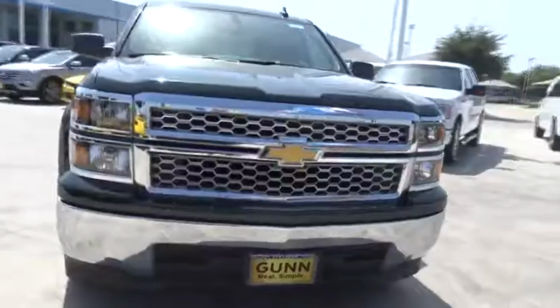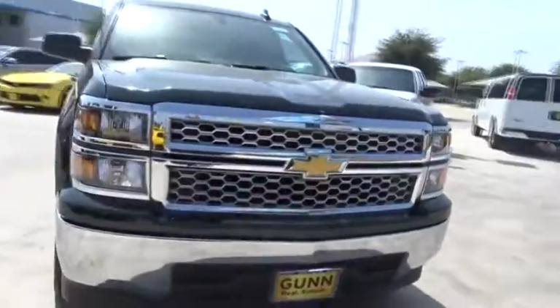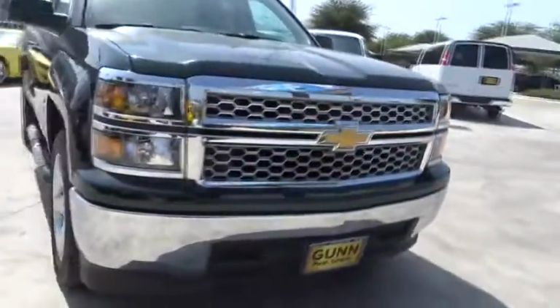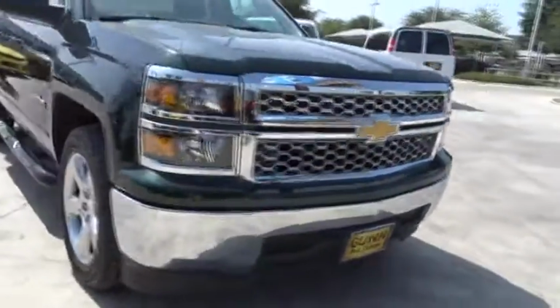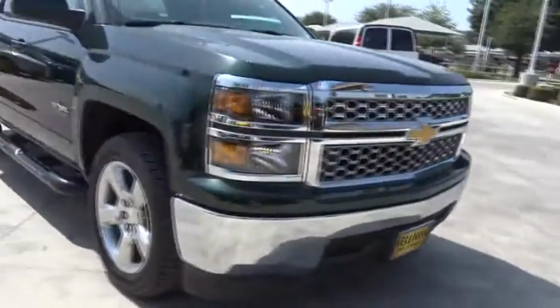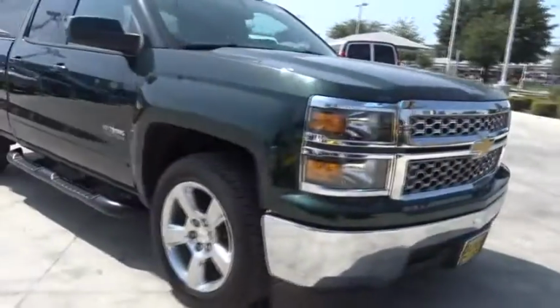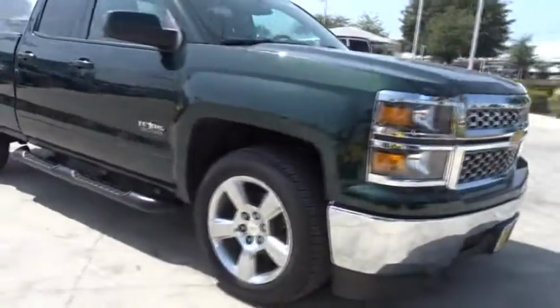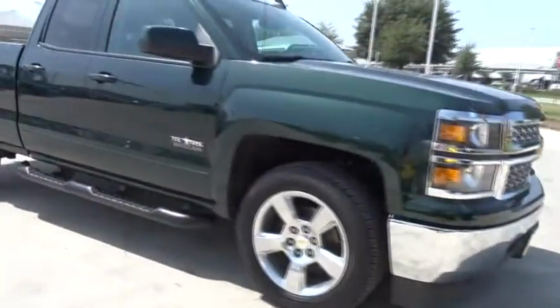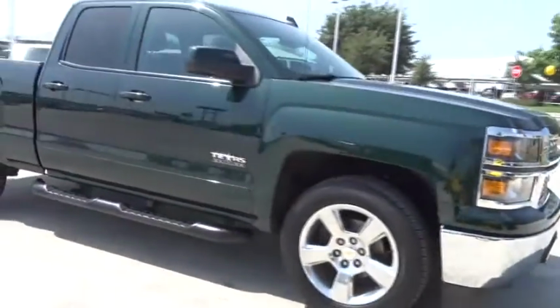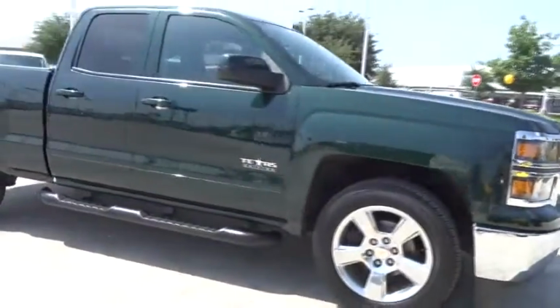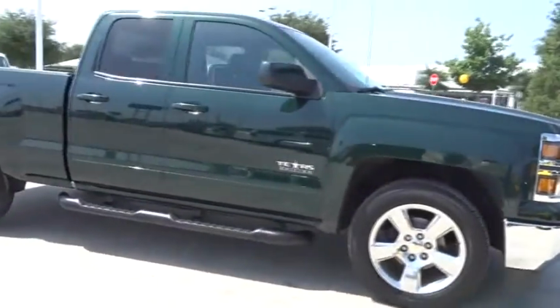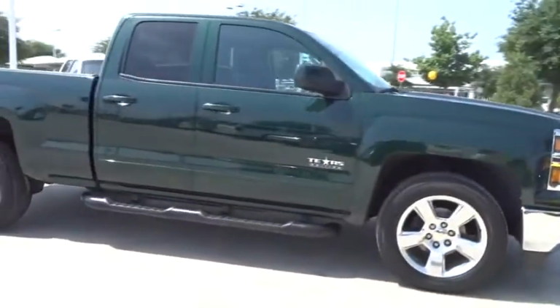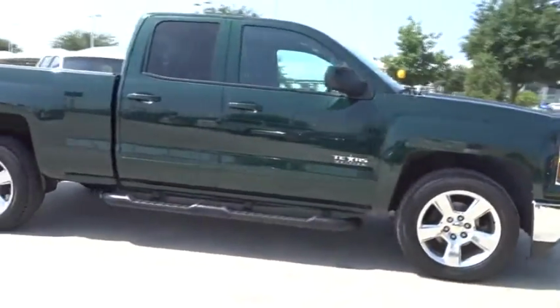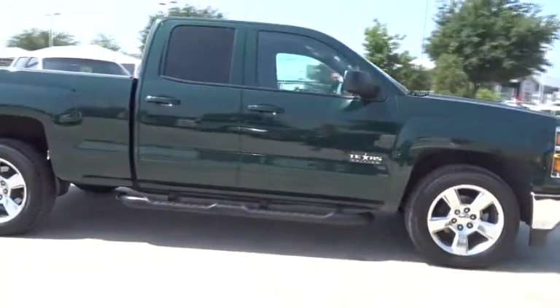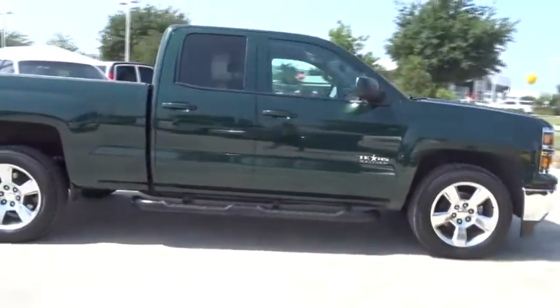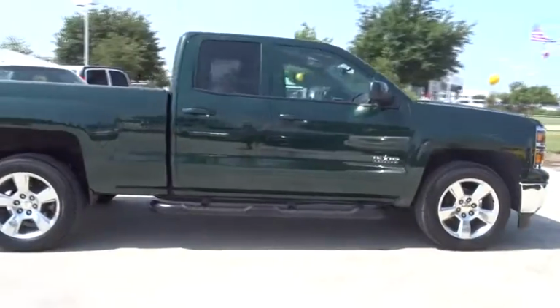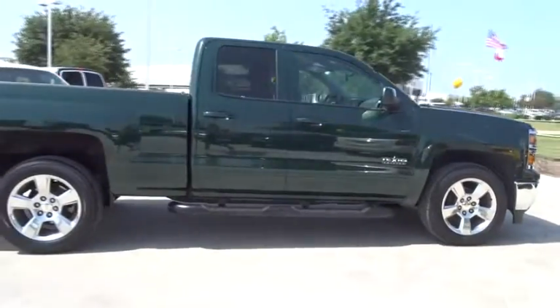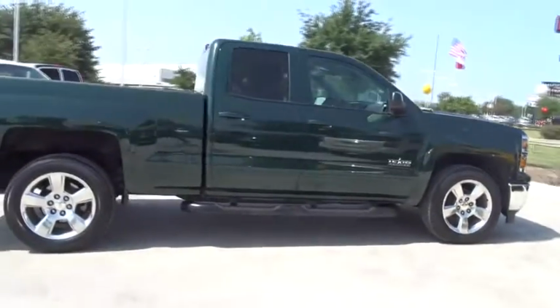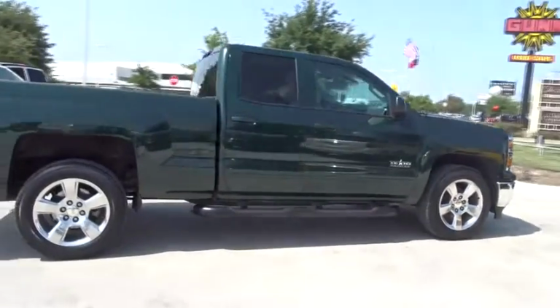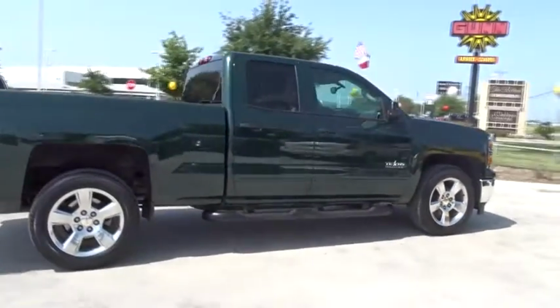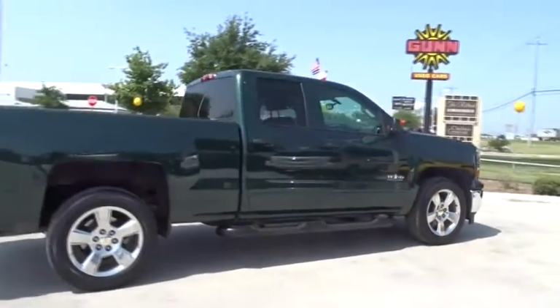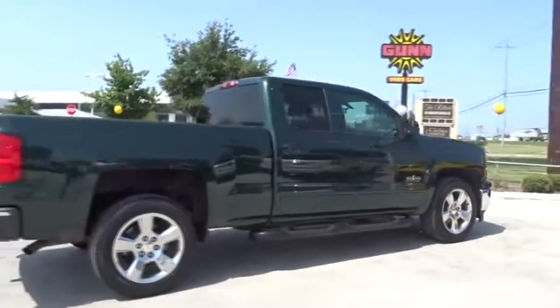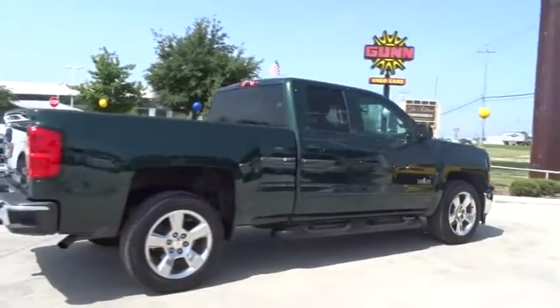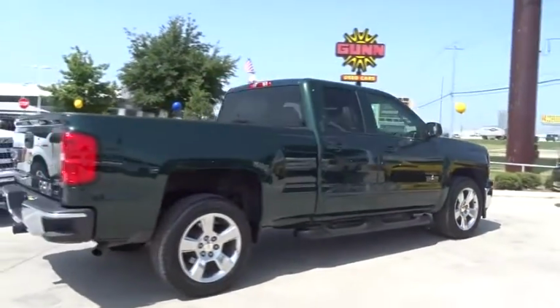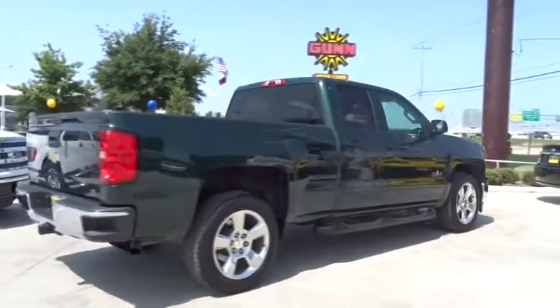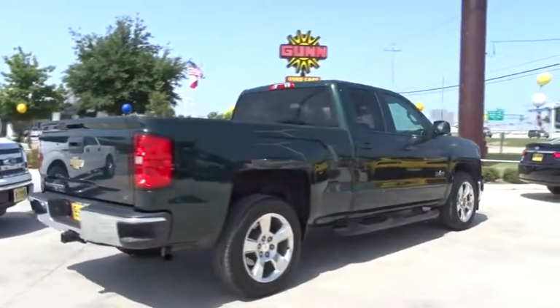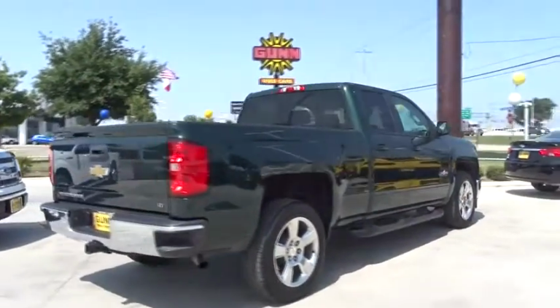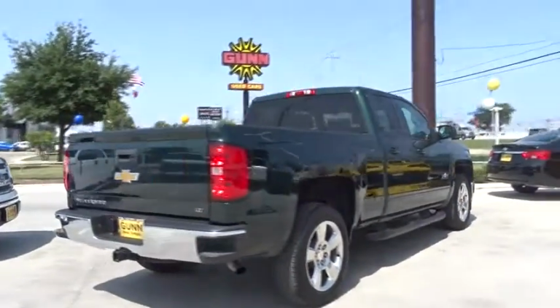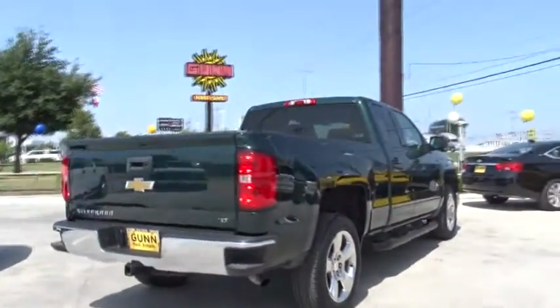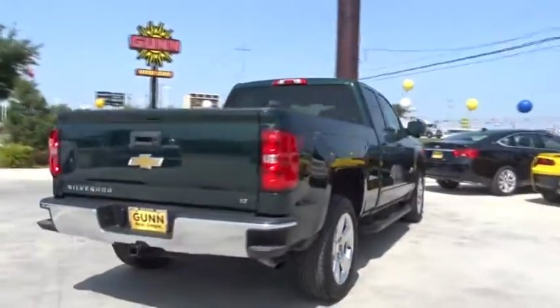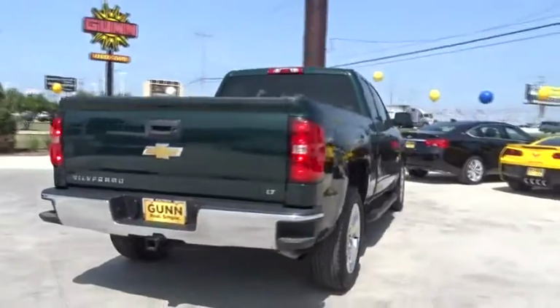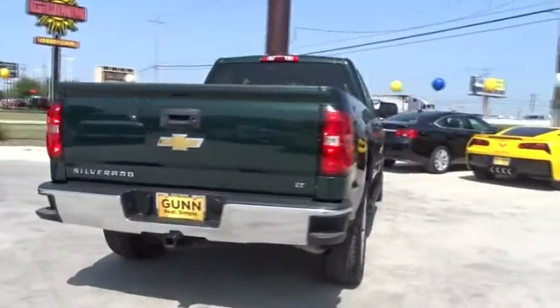The 2015 Chevrolet Silverado 1500. This vehicle has less than 35,000 miles. Here are some of this vehicle's great options.